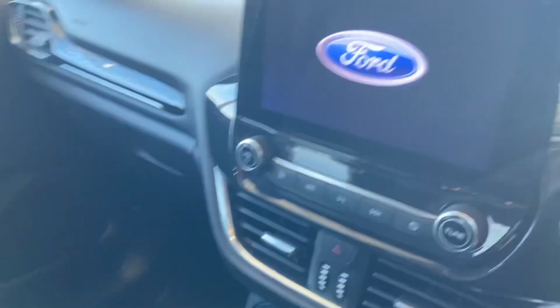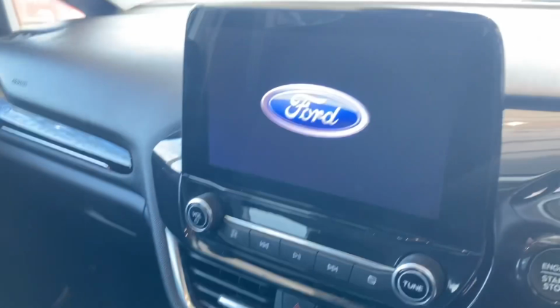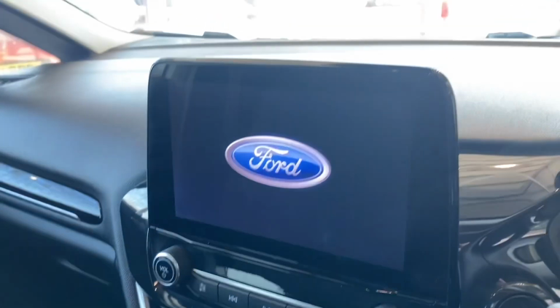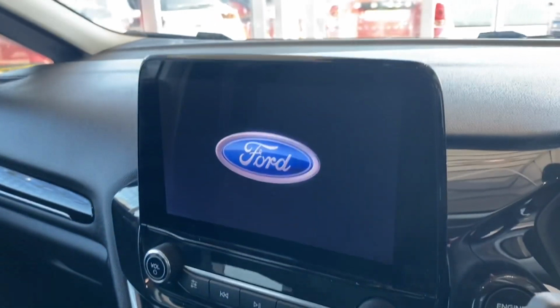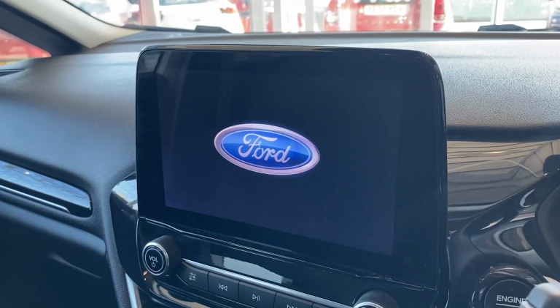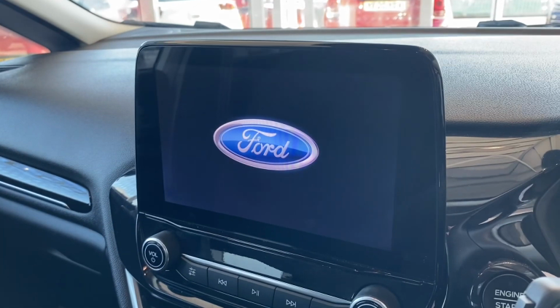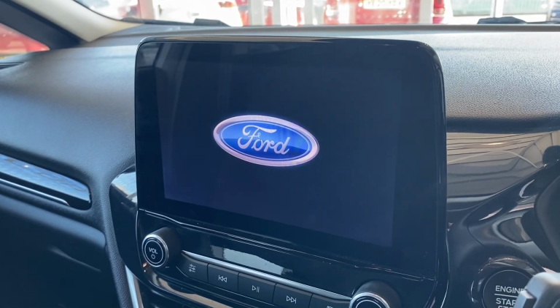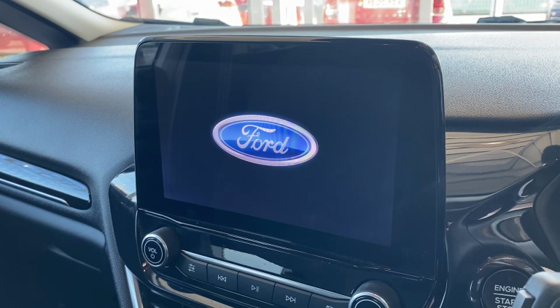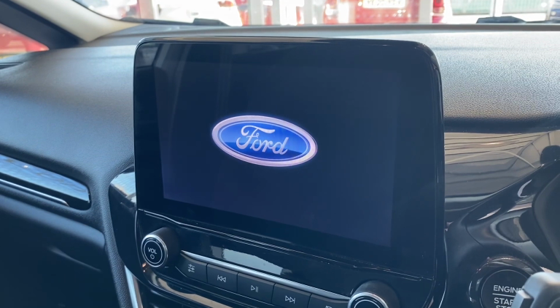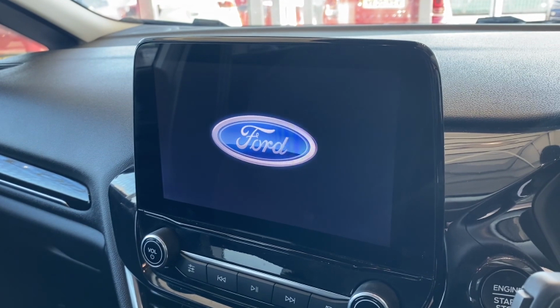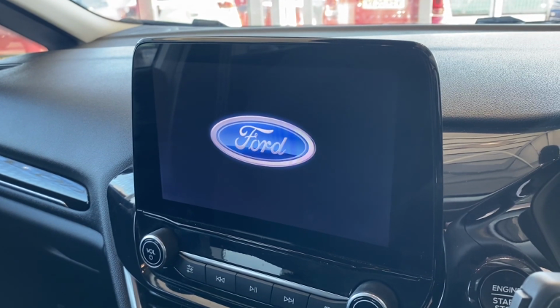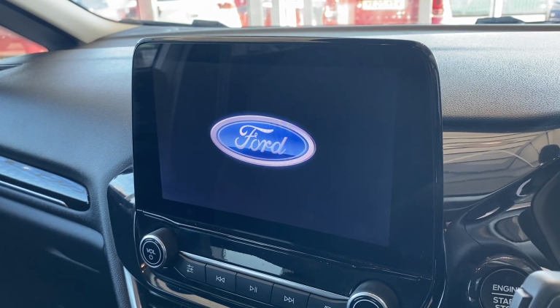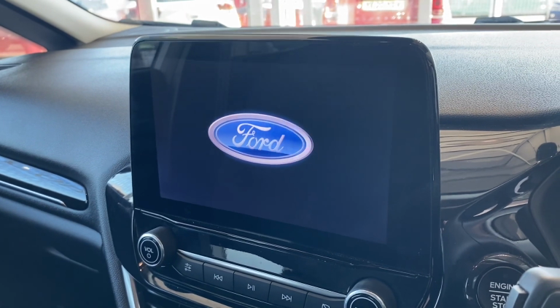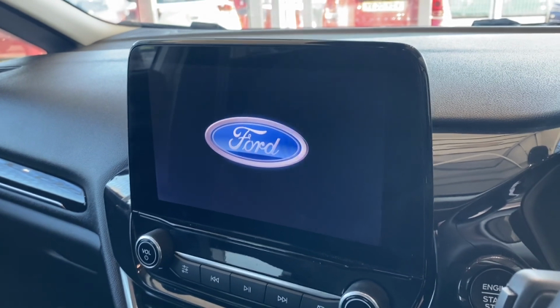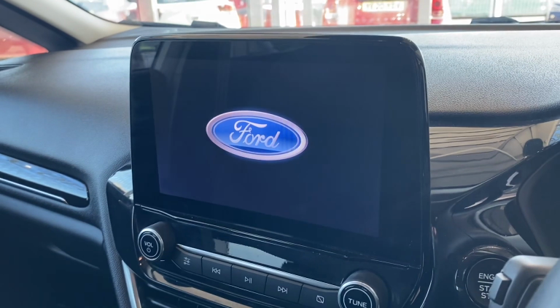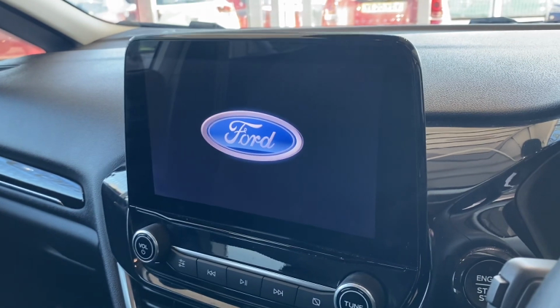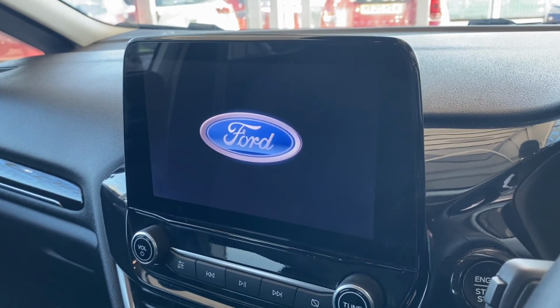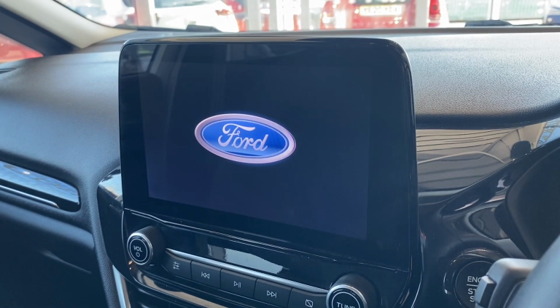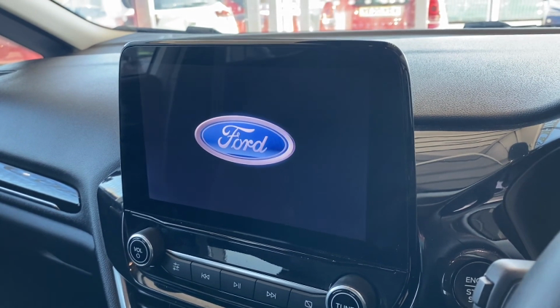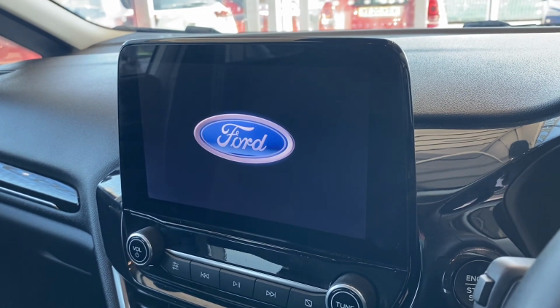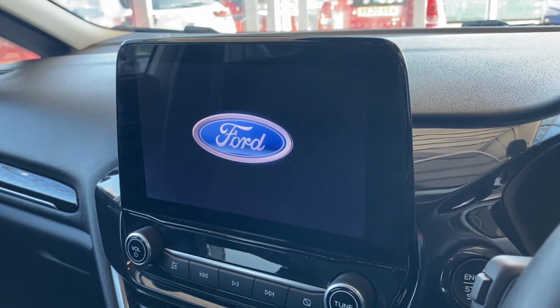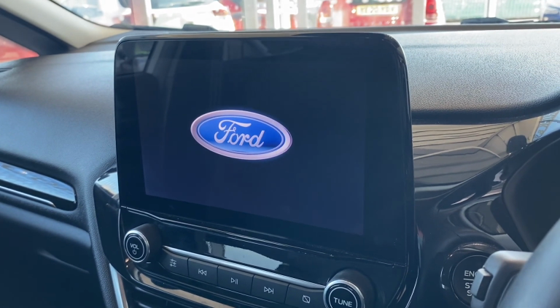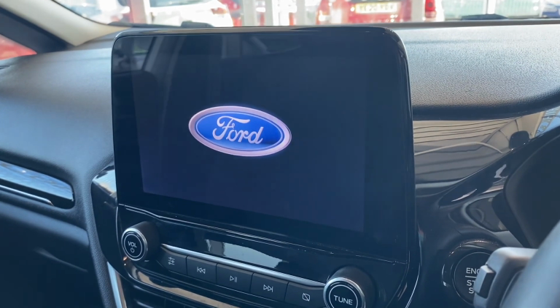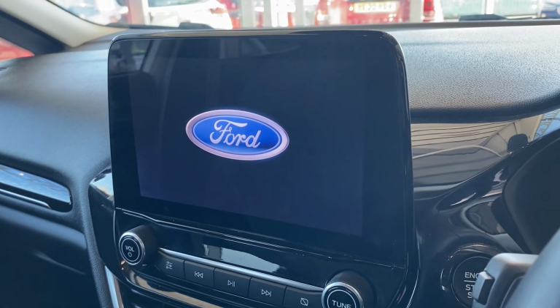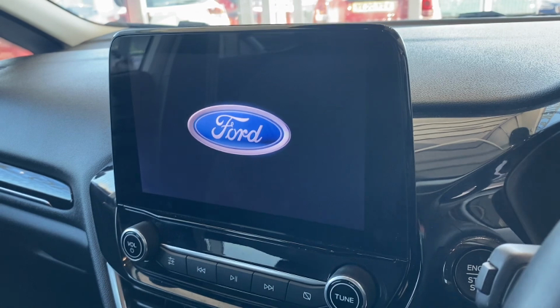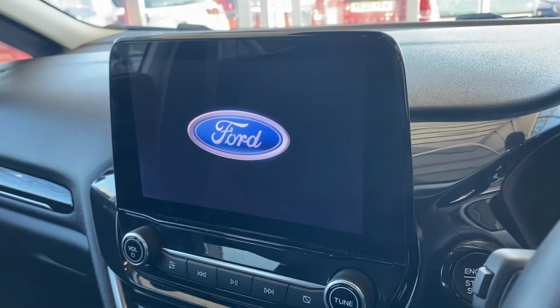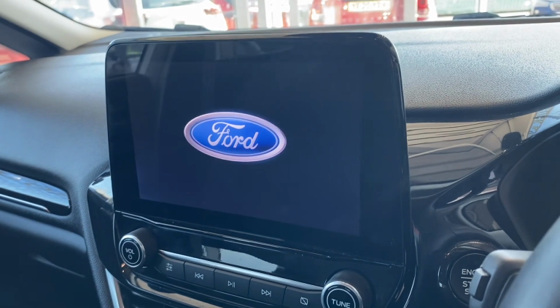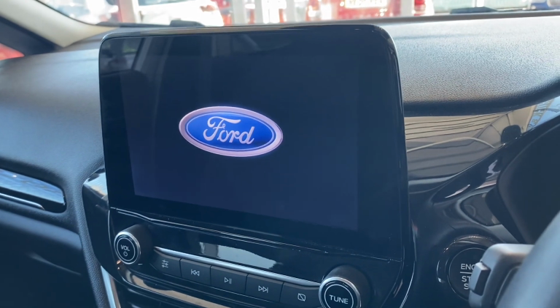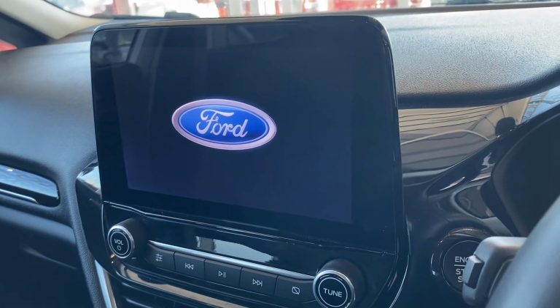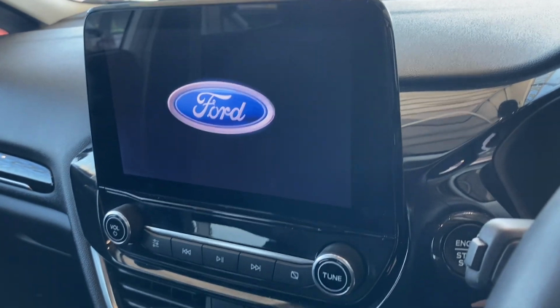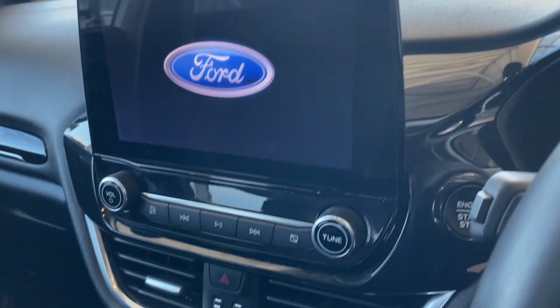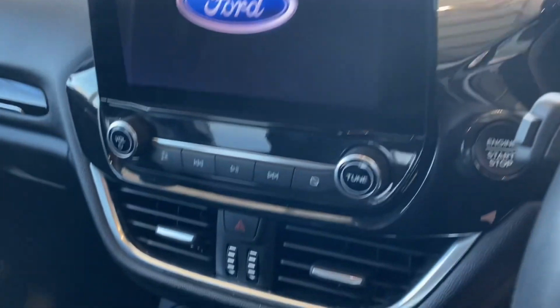On the screen you've got sat-nav, DAB radio, Bluetooth for your phone, Apple CarPlay, Android Auto for compatible phones, and all your apps, music, and different maps.